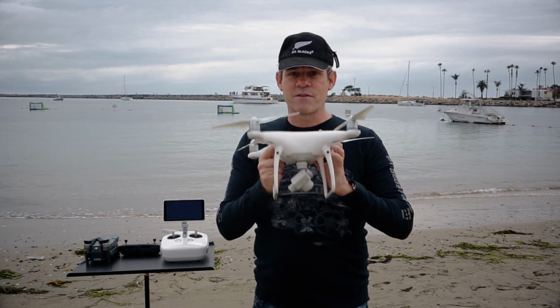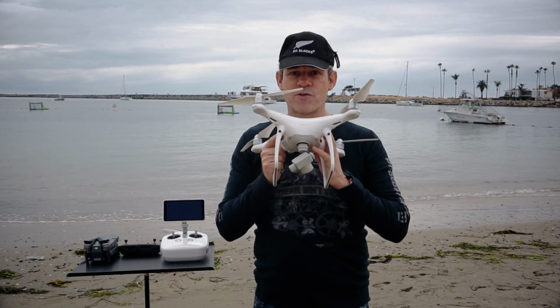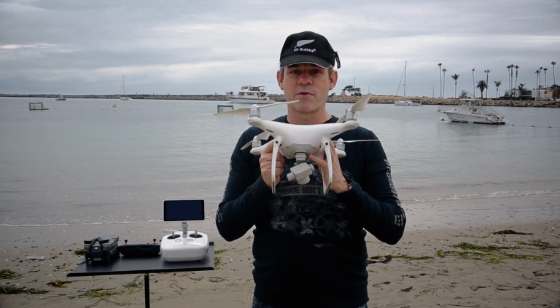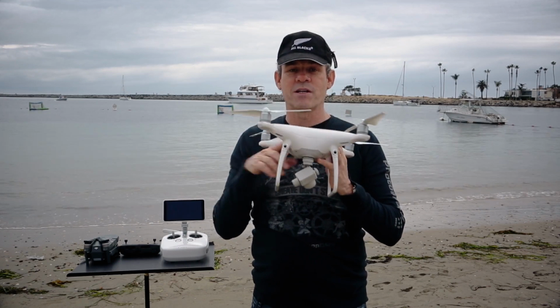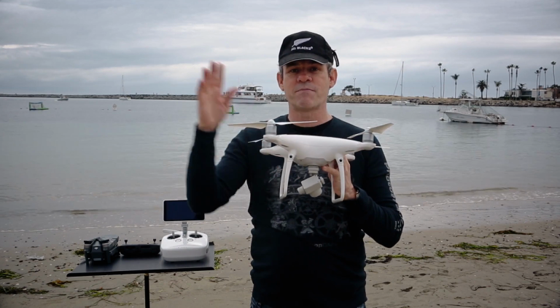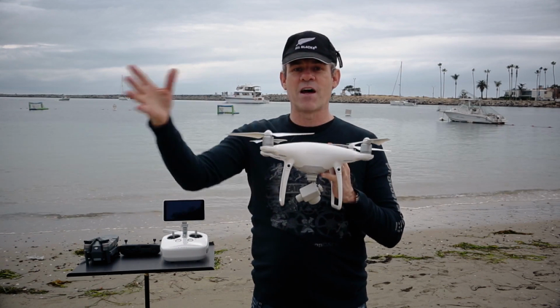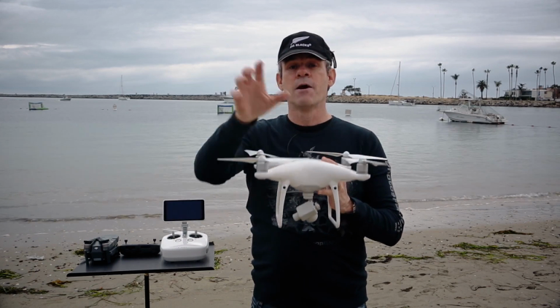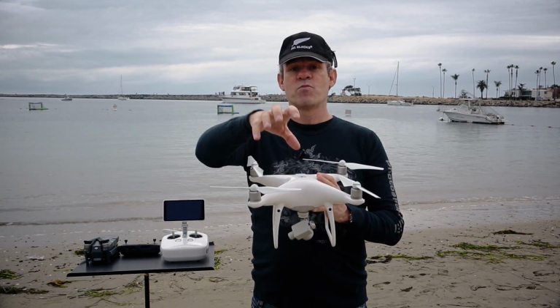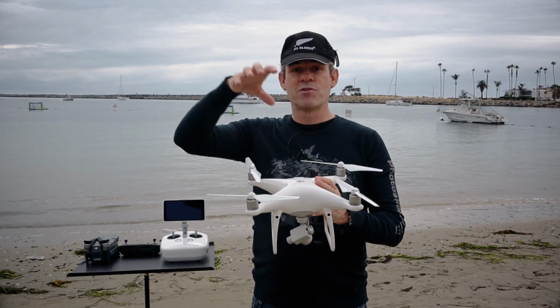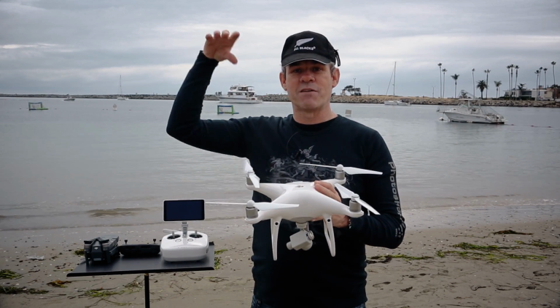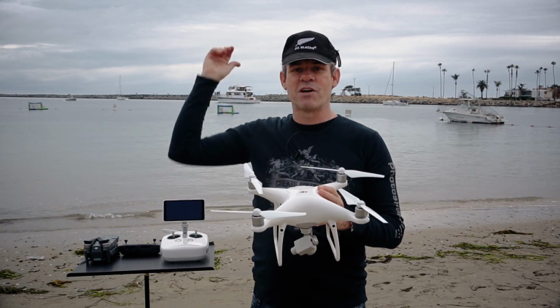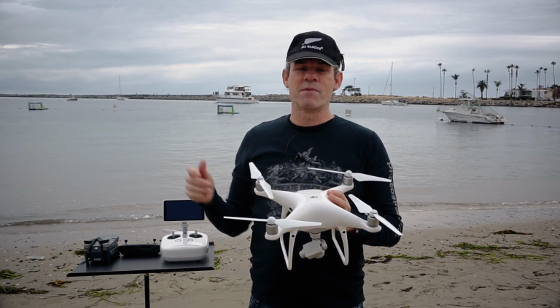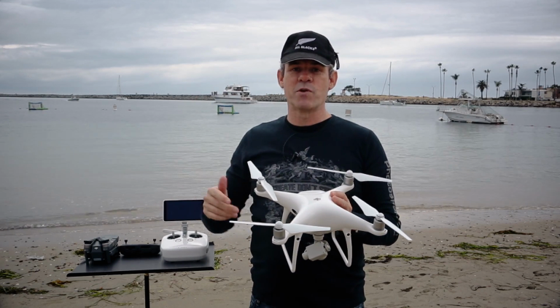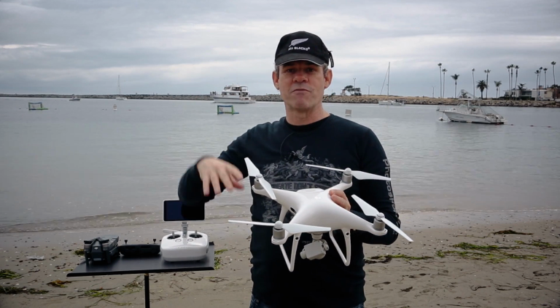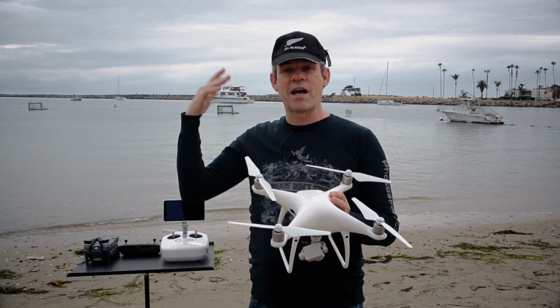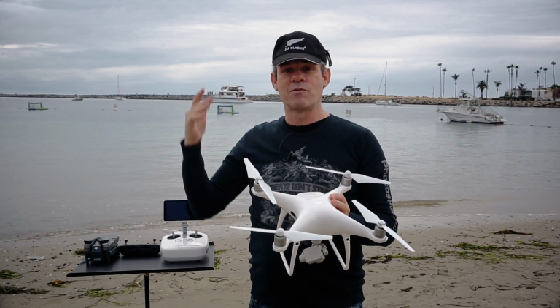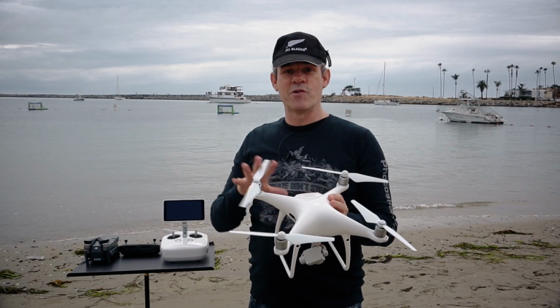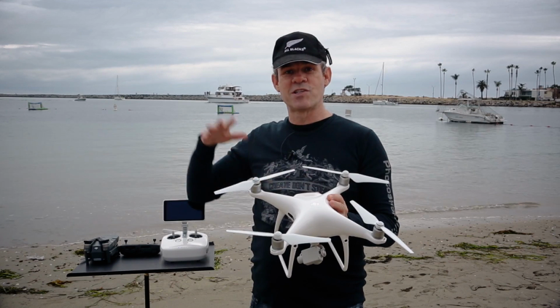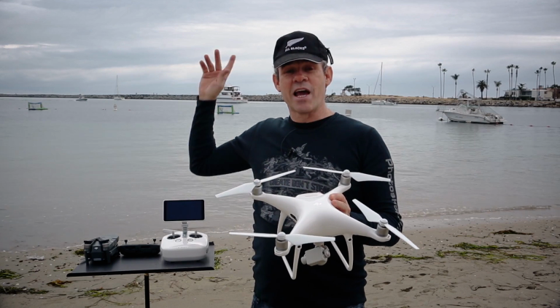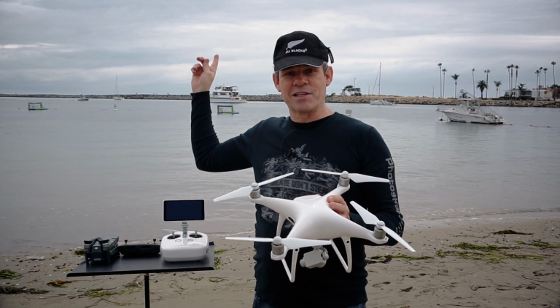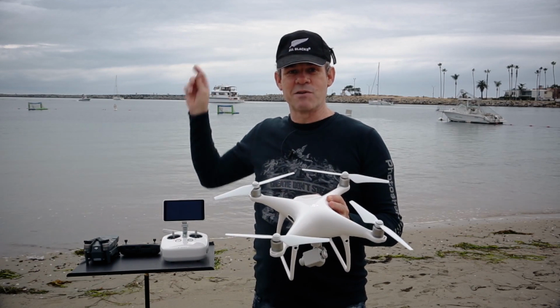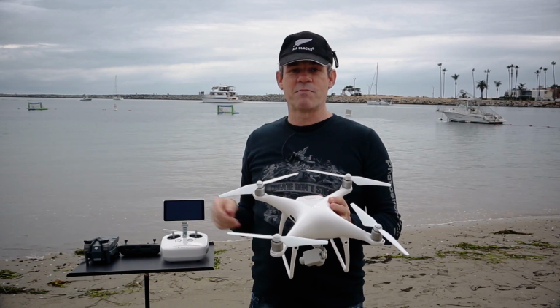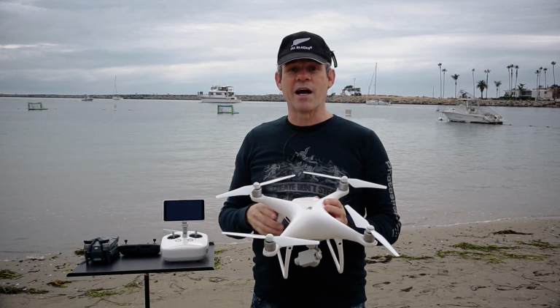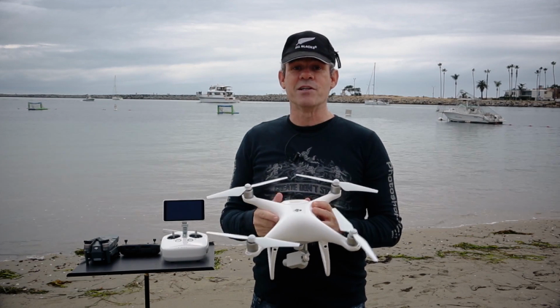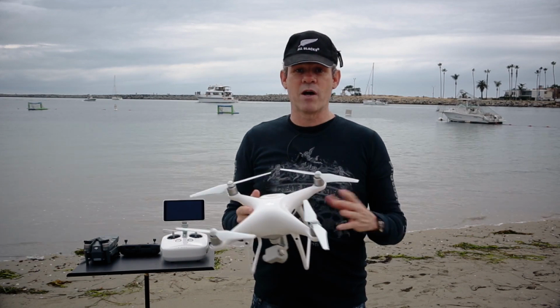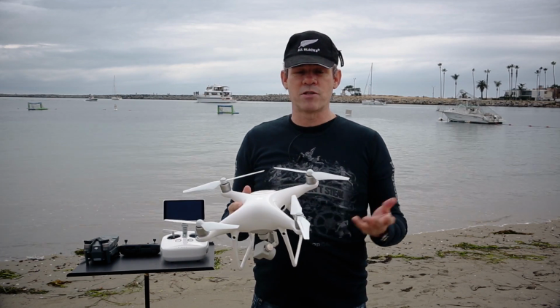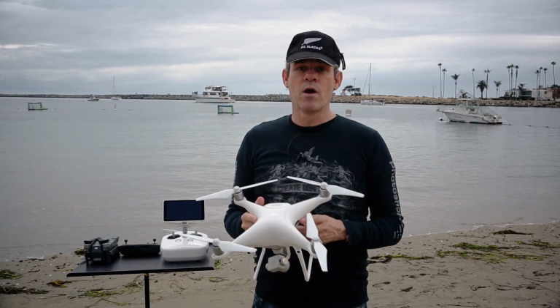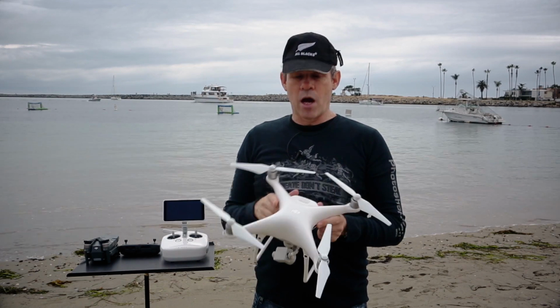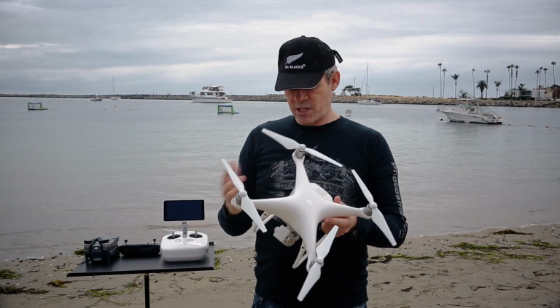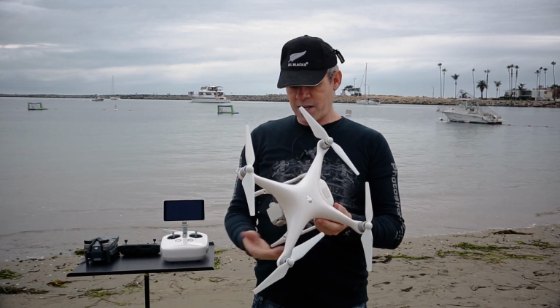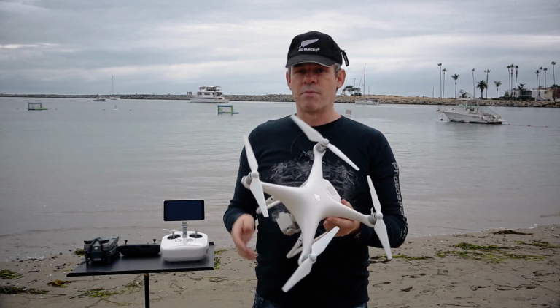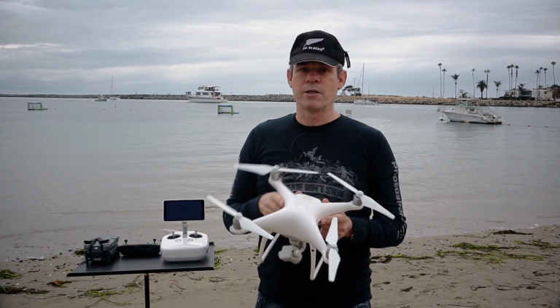Instead of just doing the regular tap to fly, you can do kind of a selfie mode where you can fly out in reverse — it can see what's behind it as well. So that's going to help a lot.